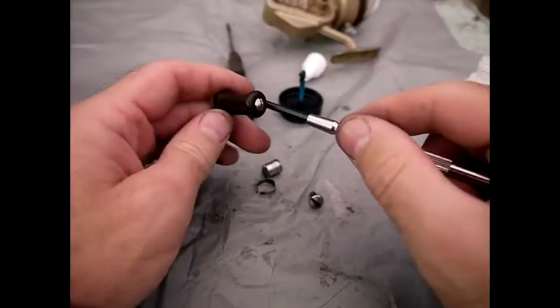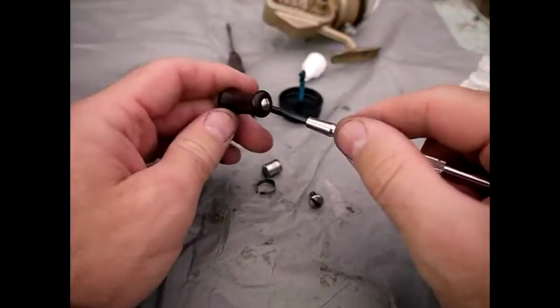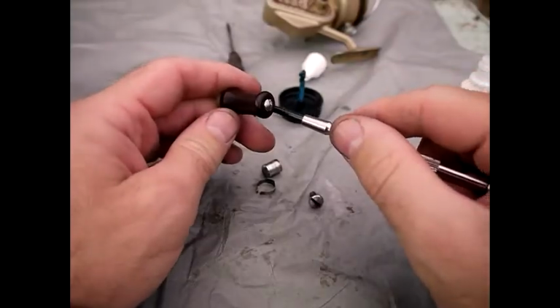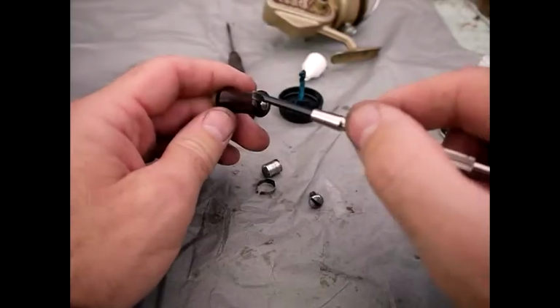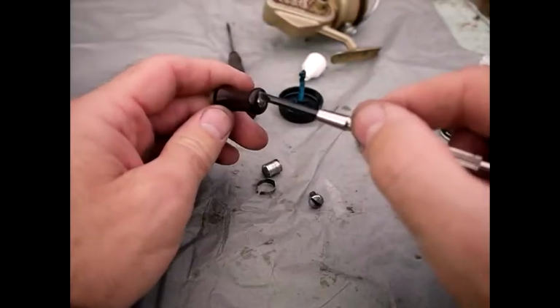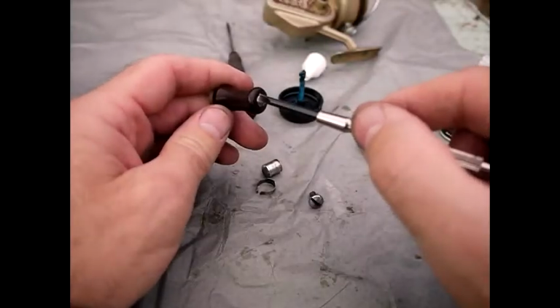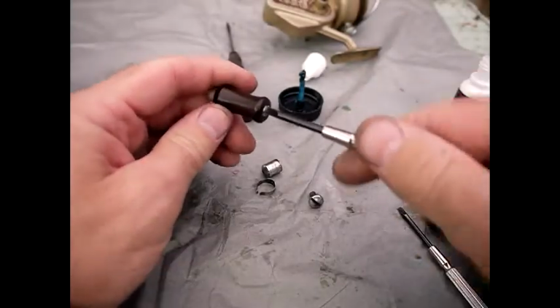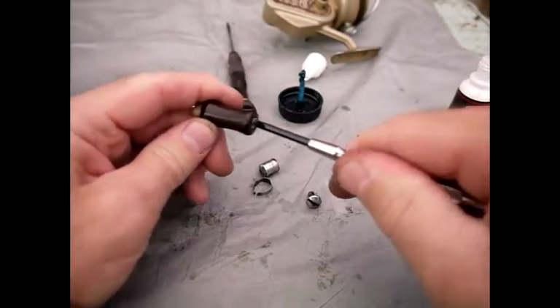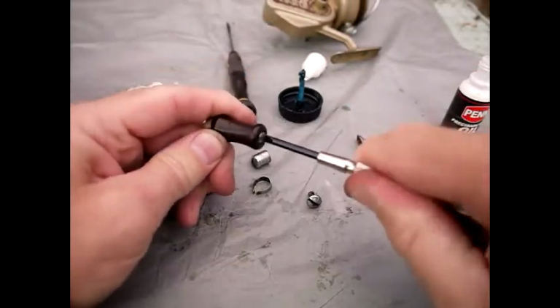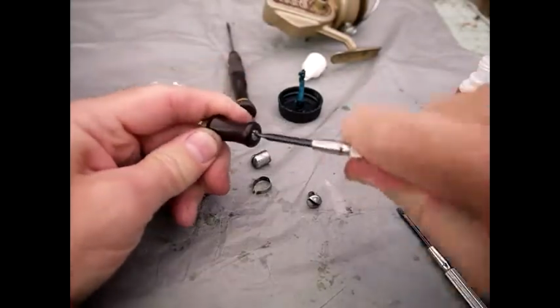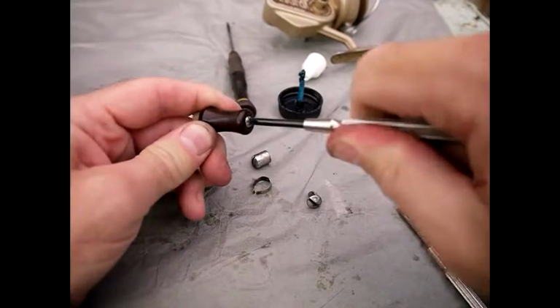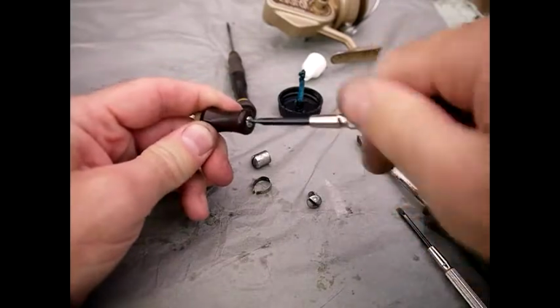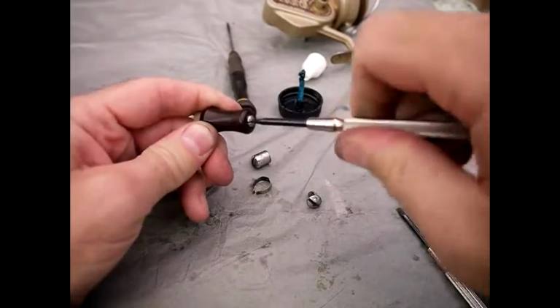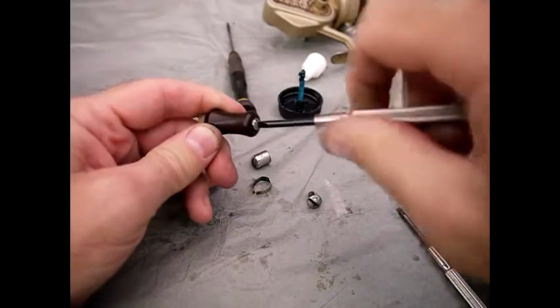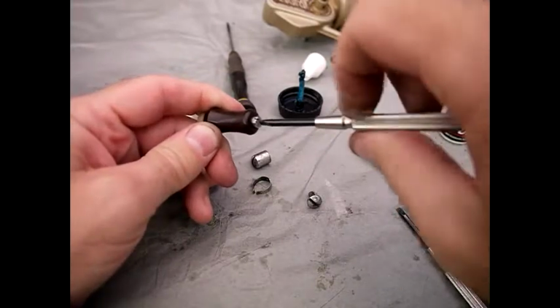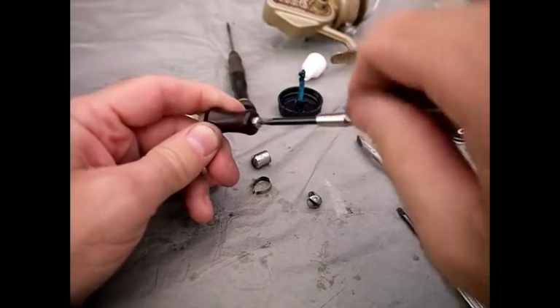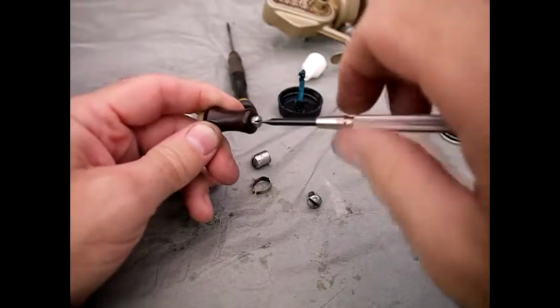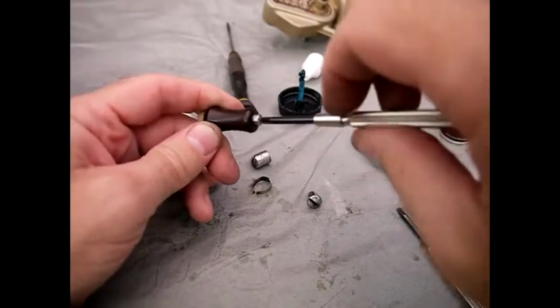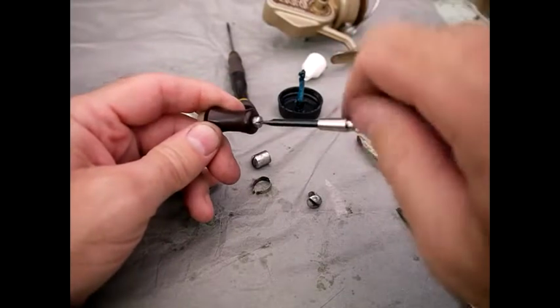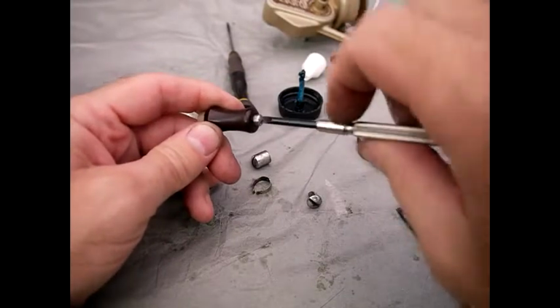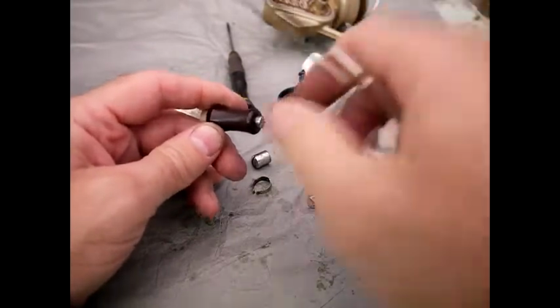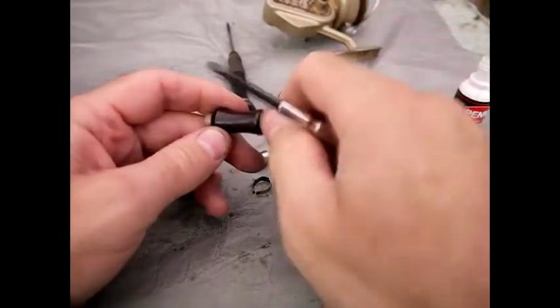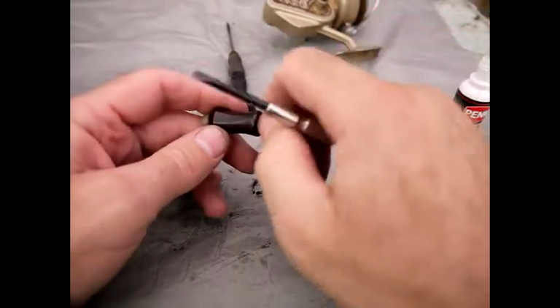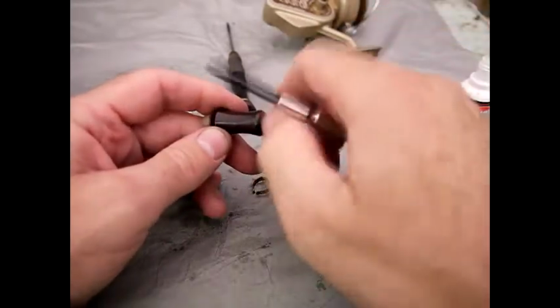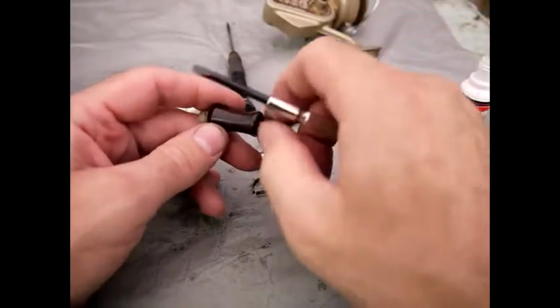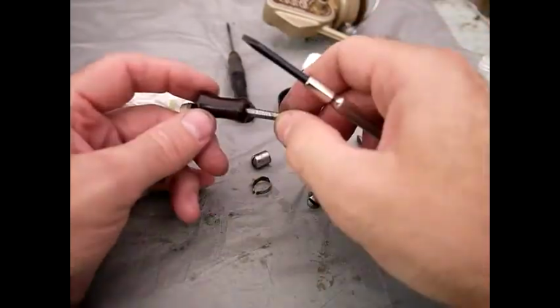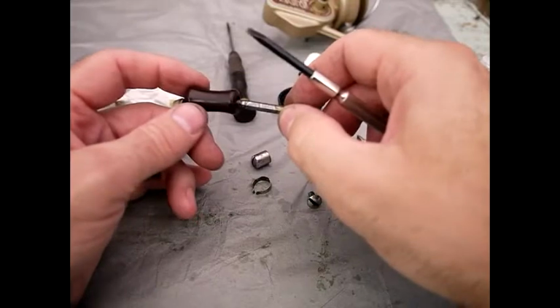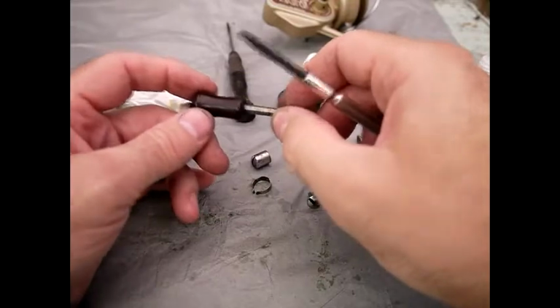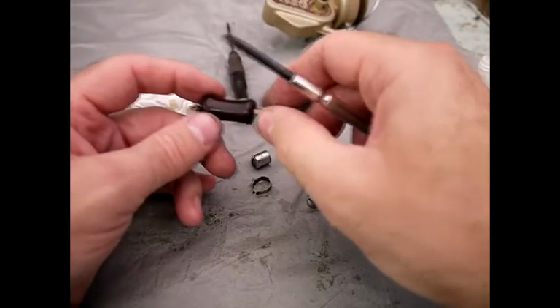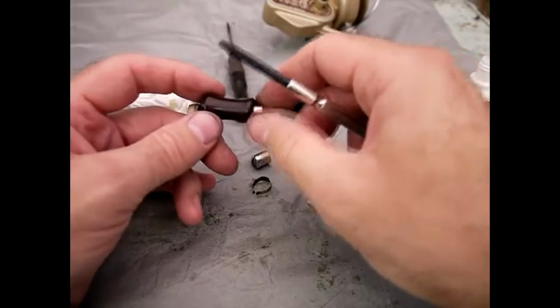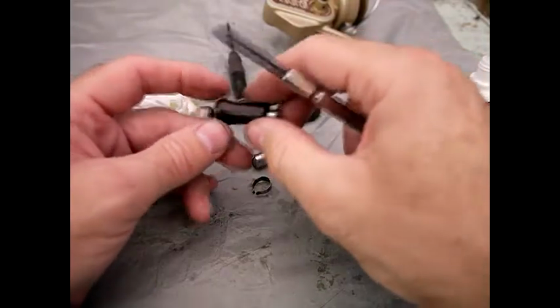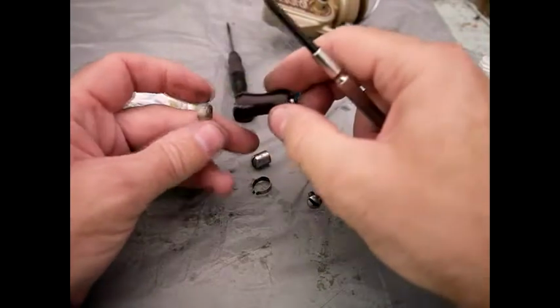Disassembly of the handle is essentially a case of moving this screw, which is stiff — and you don't want it to be too loose, as long as it'll come off when you're using the reel. There's a little brass shaft in there which can be oiled.